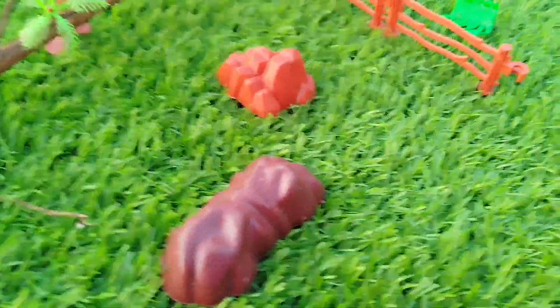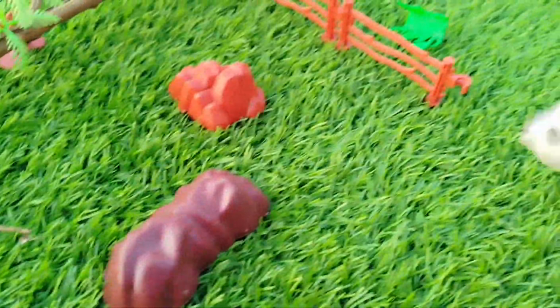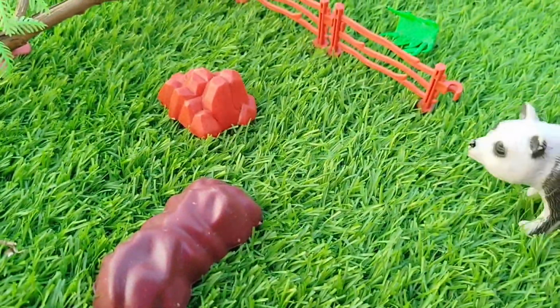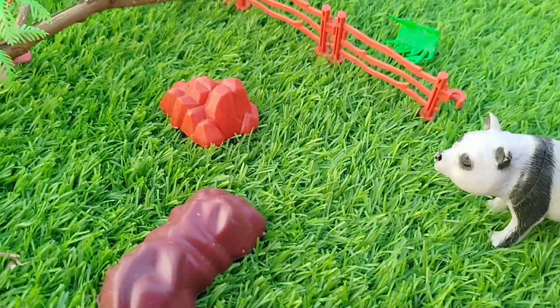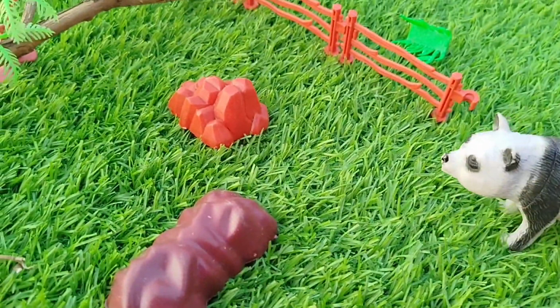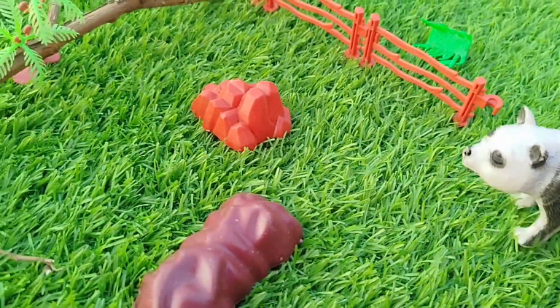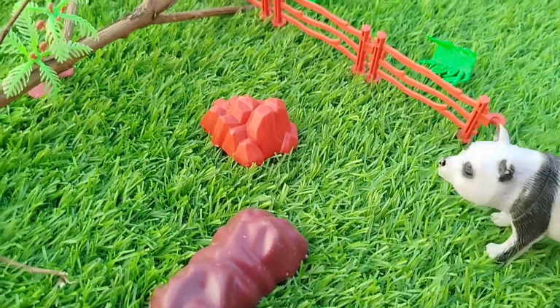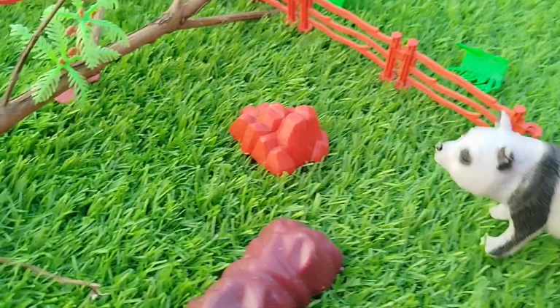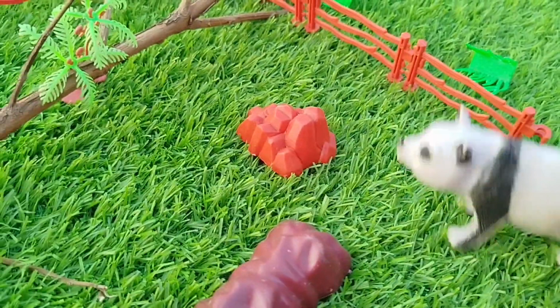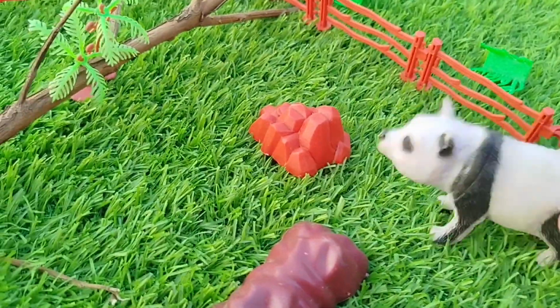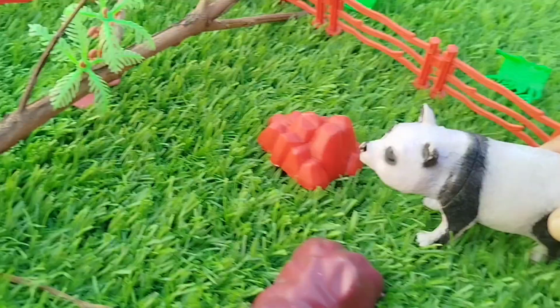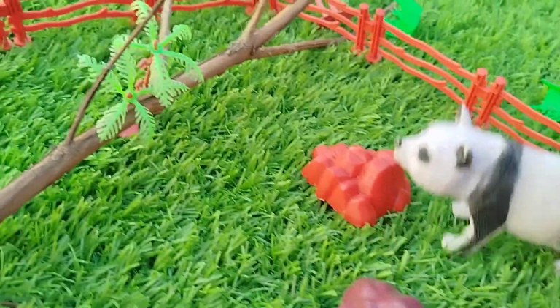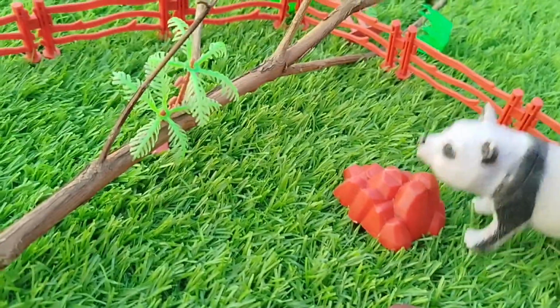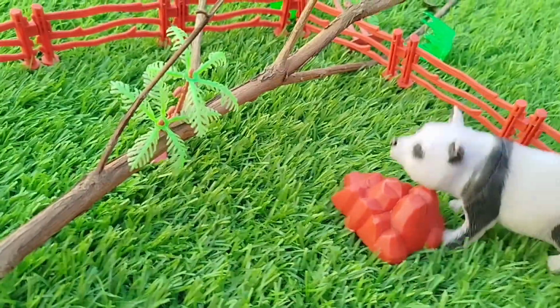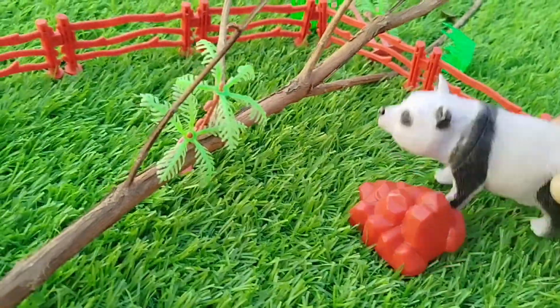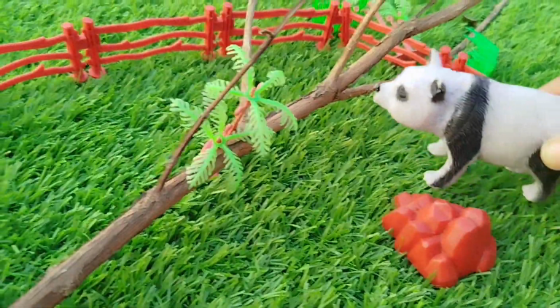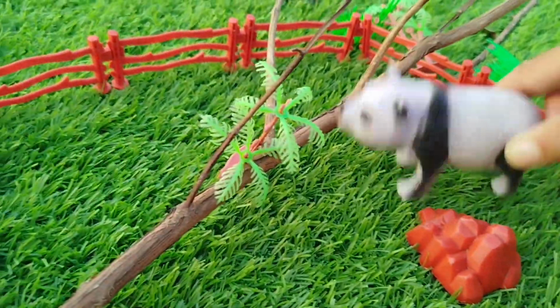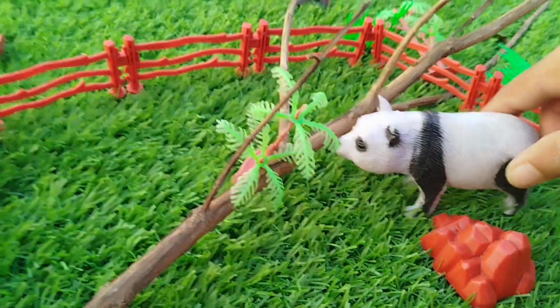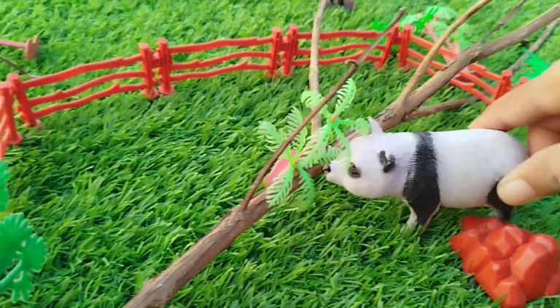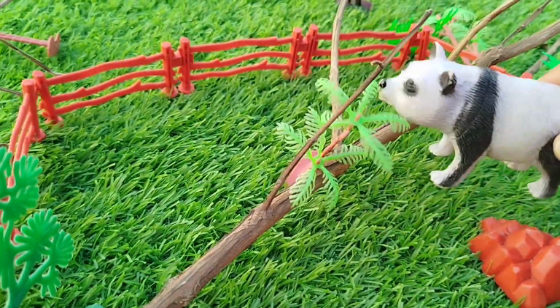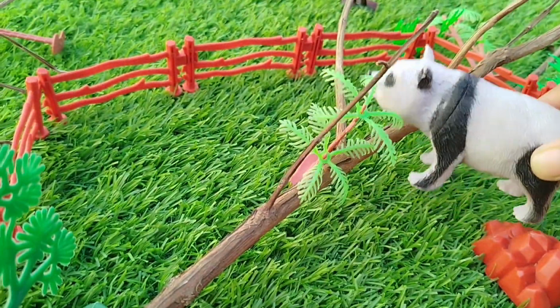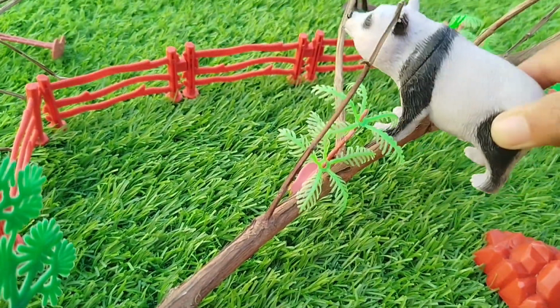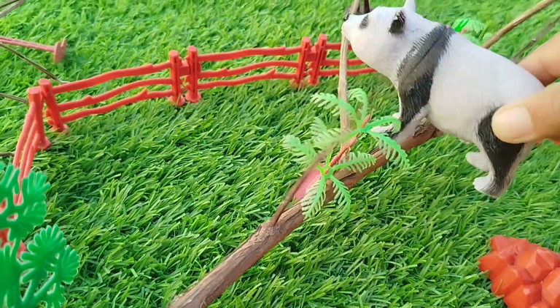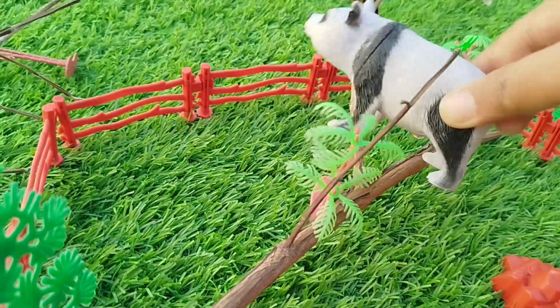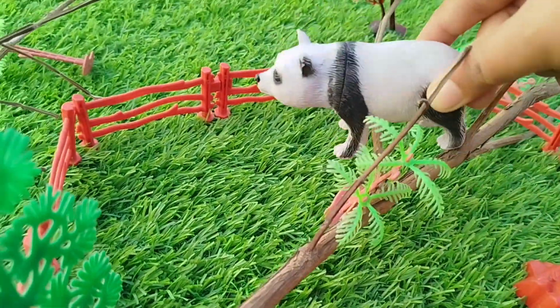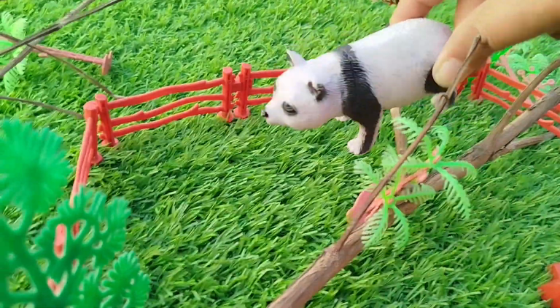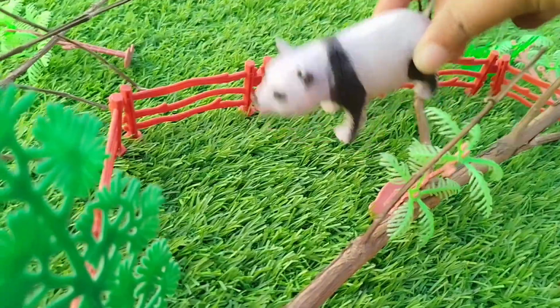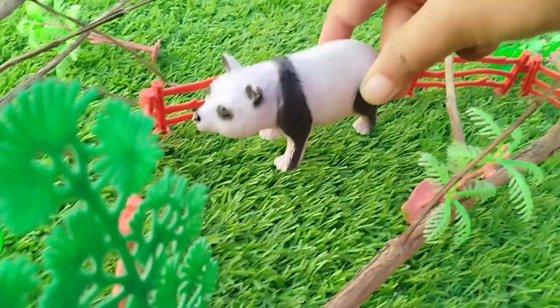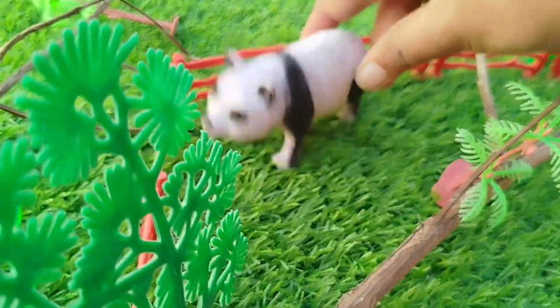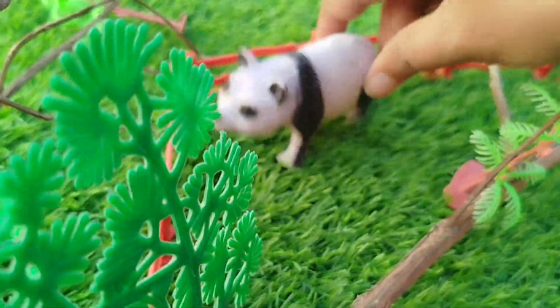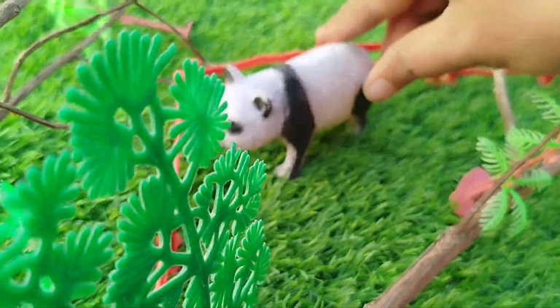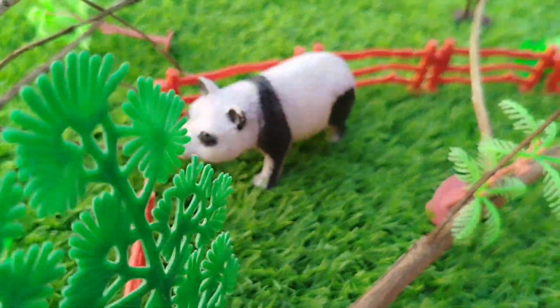The first one is a panda. This is a panda. A panda.